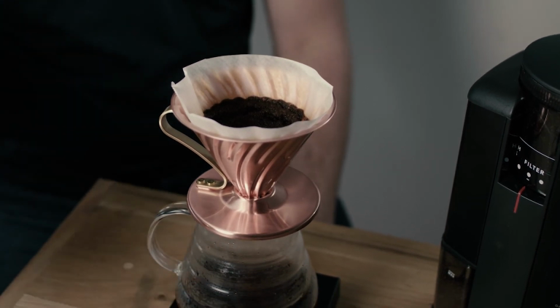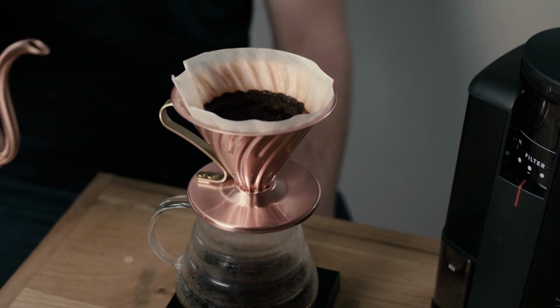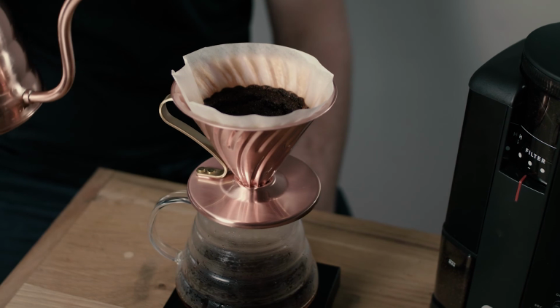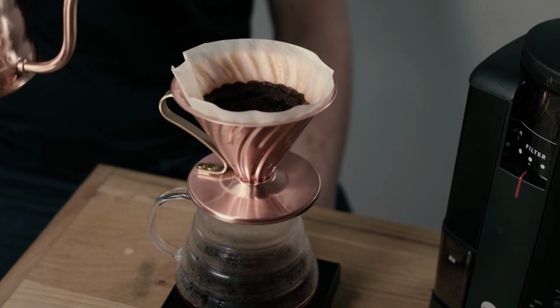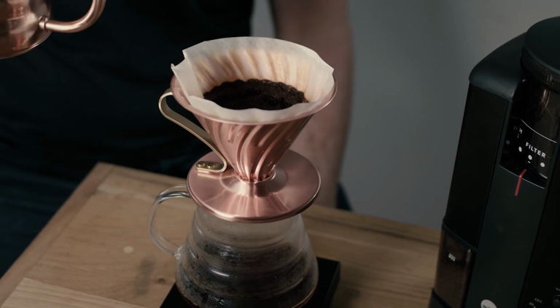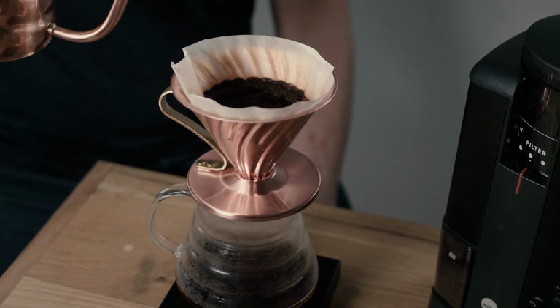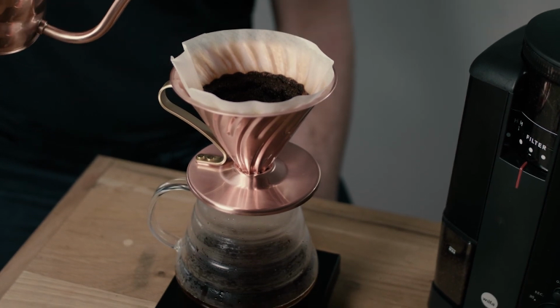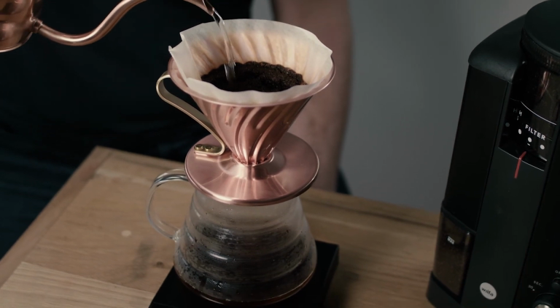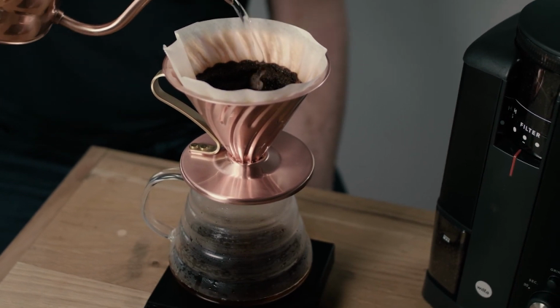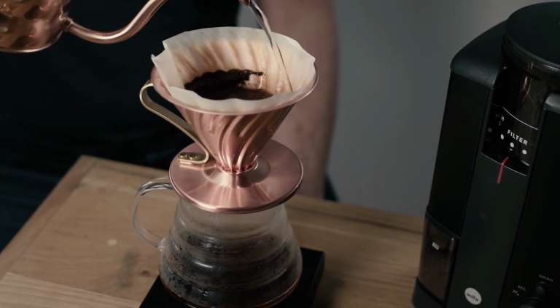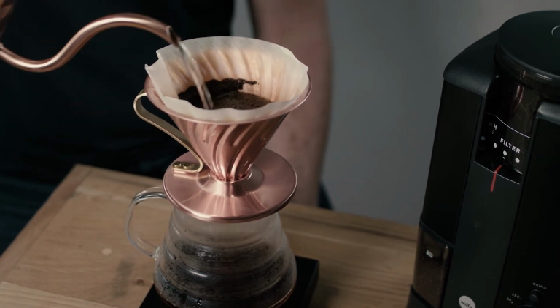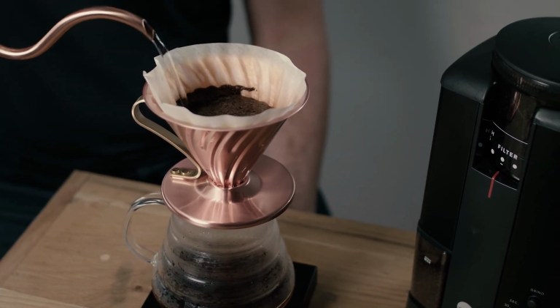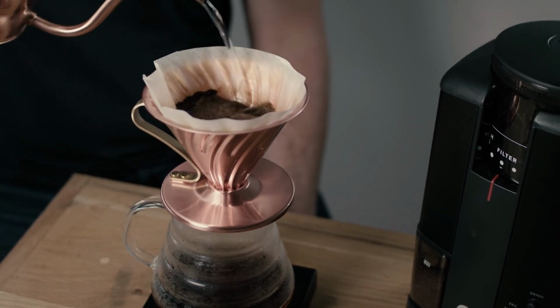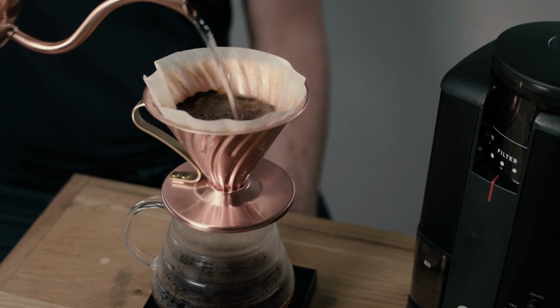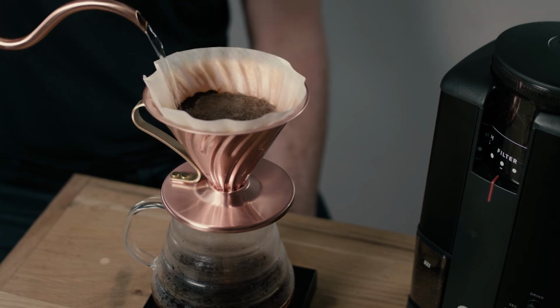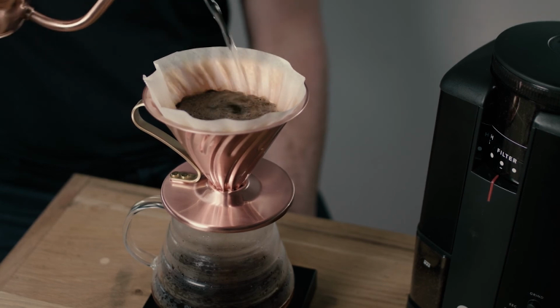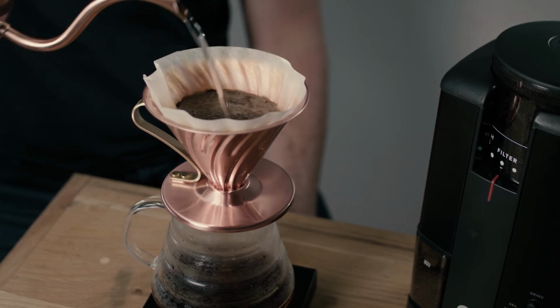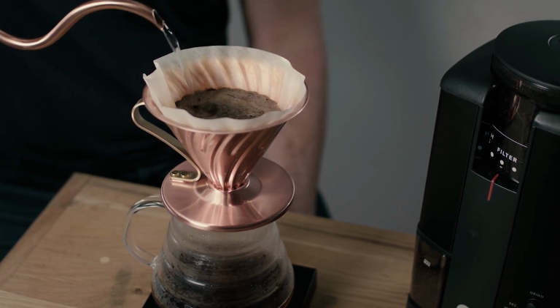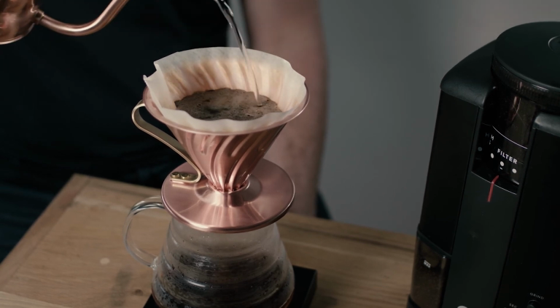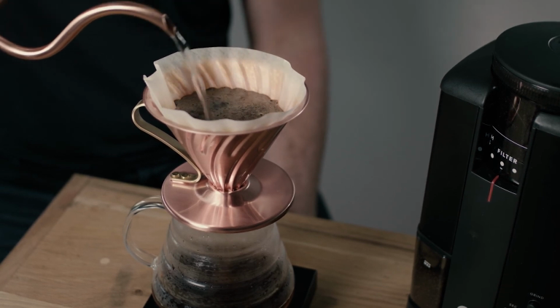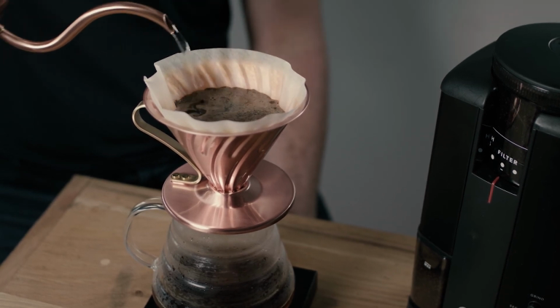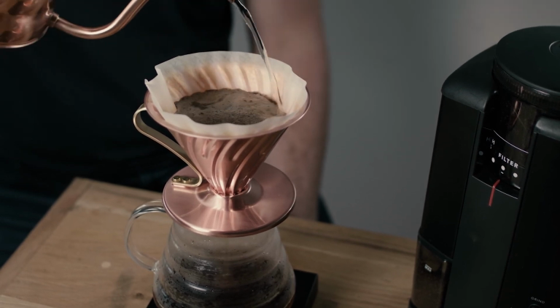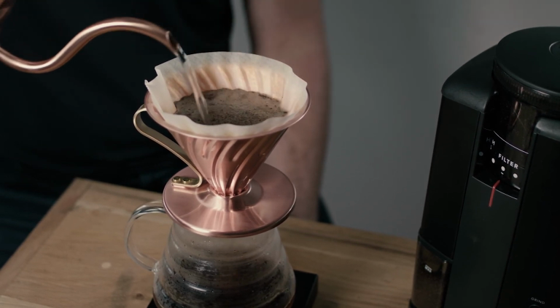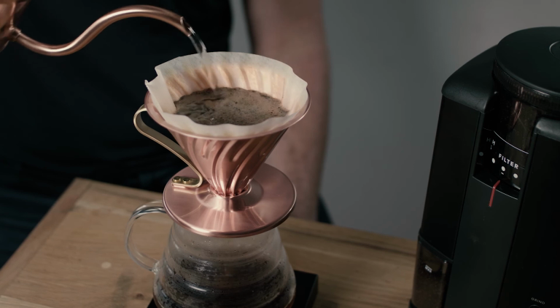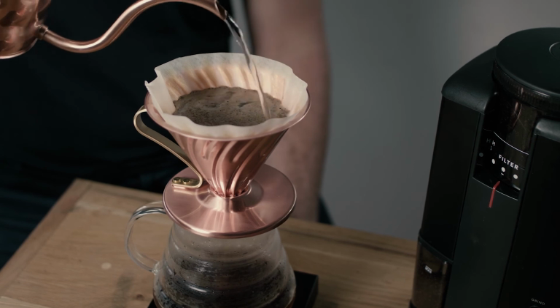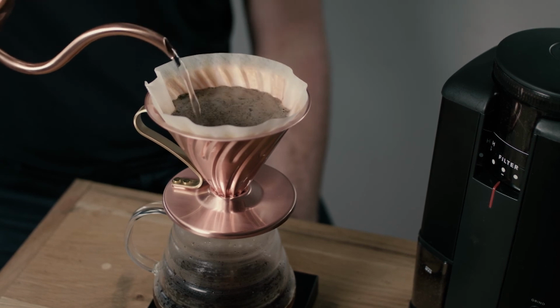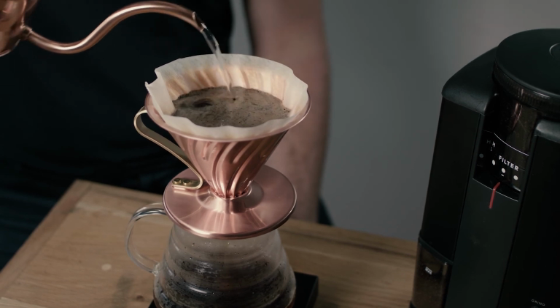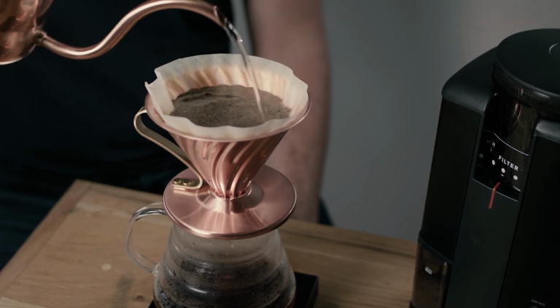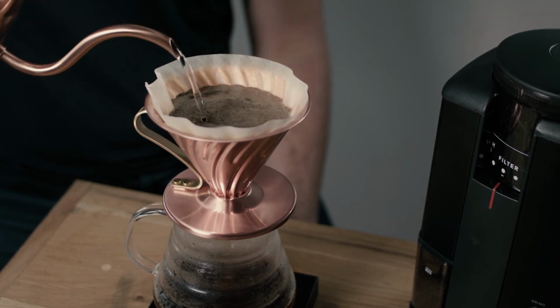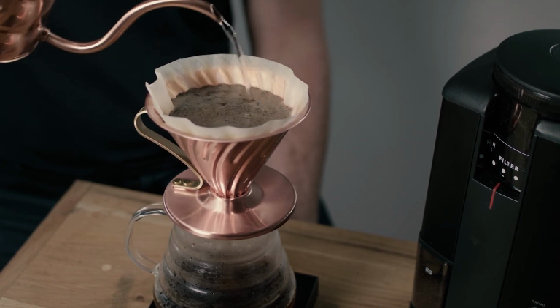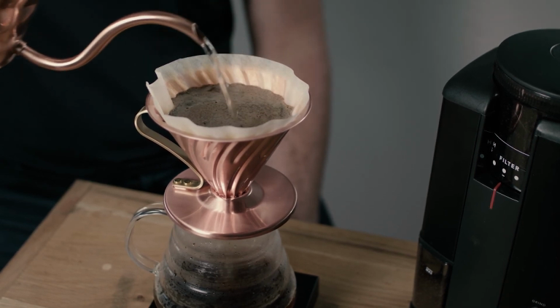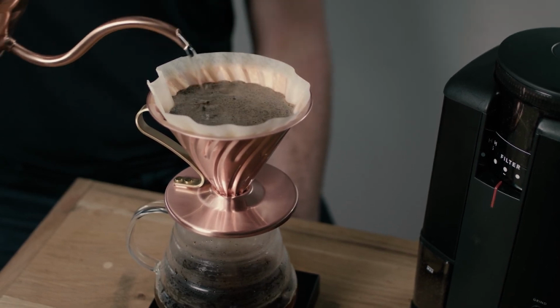Once the coffee has bloomed, we then pour more water in a circular motion onto the coffee until you have the right amount.